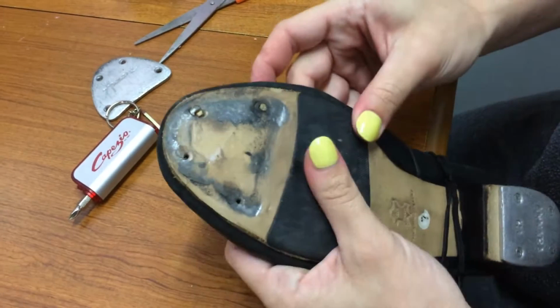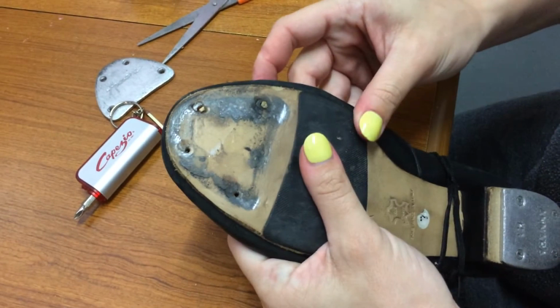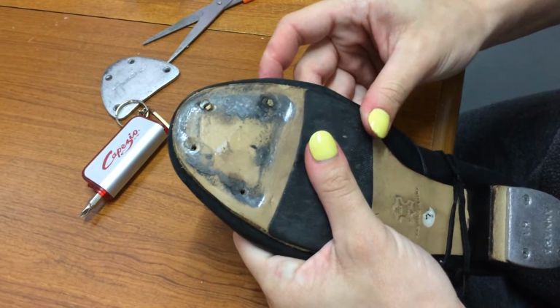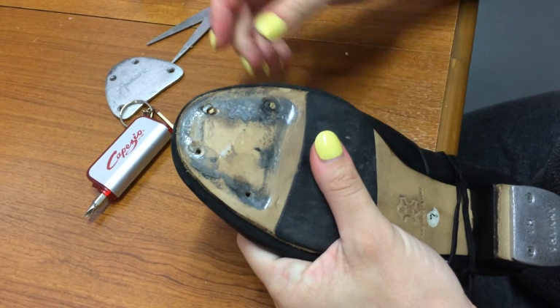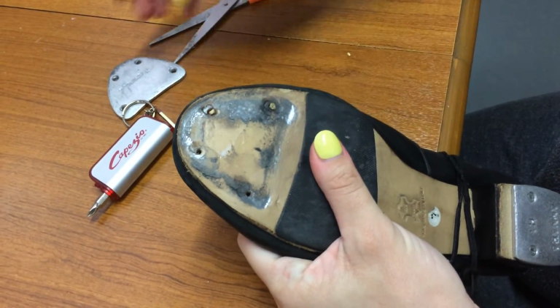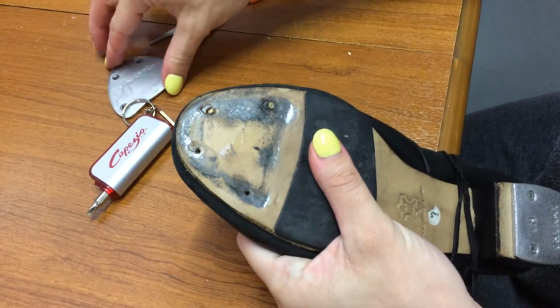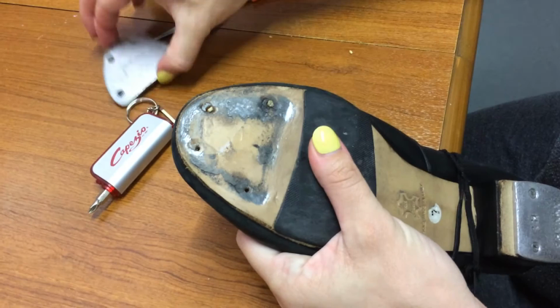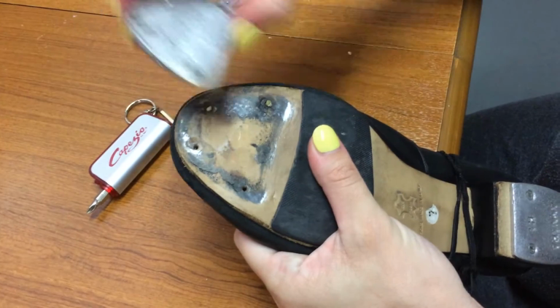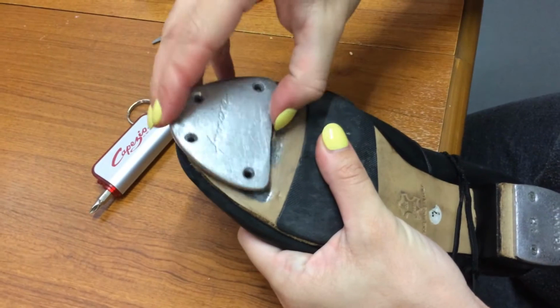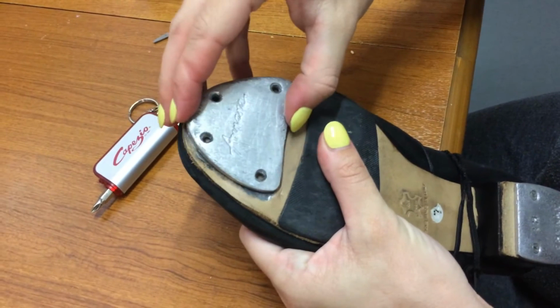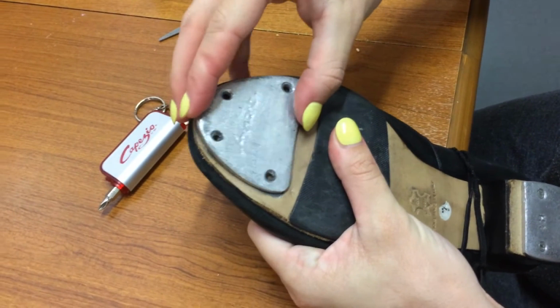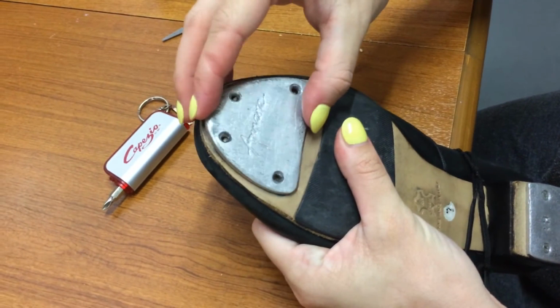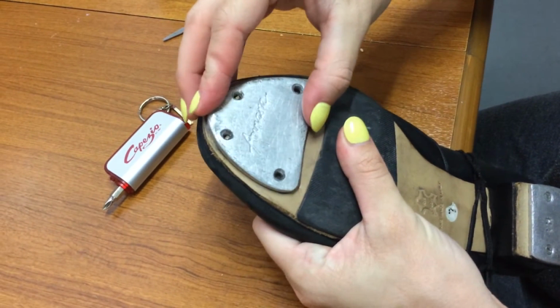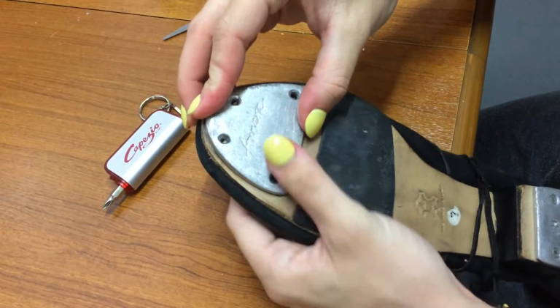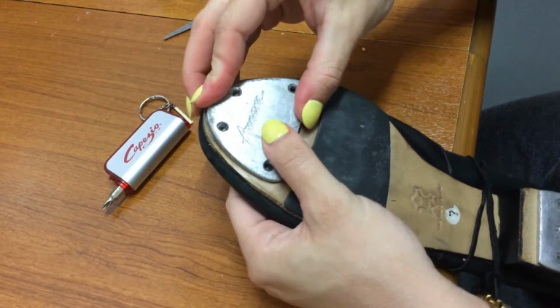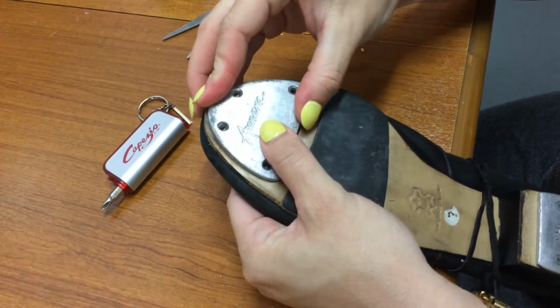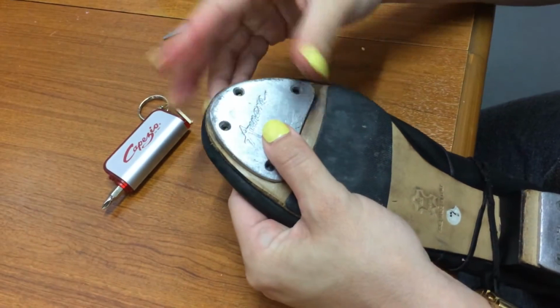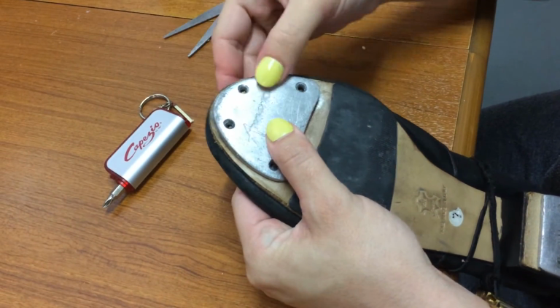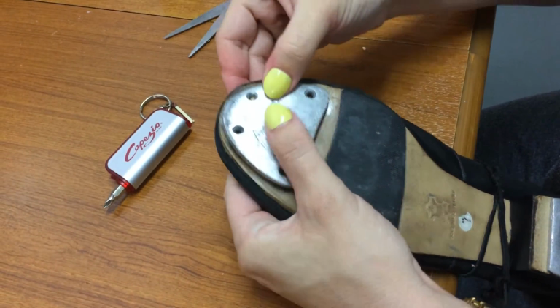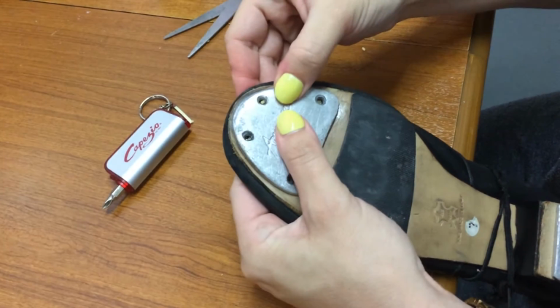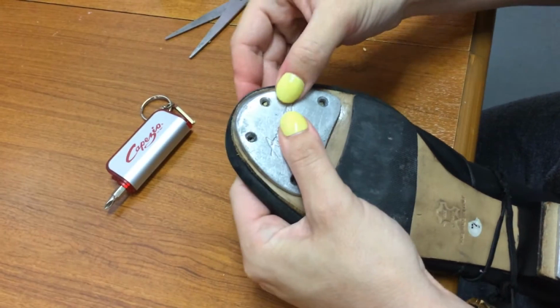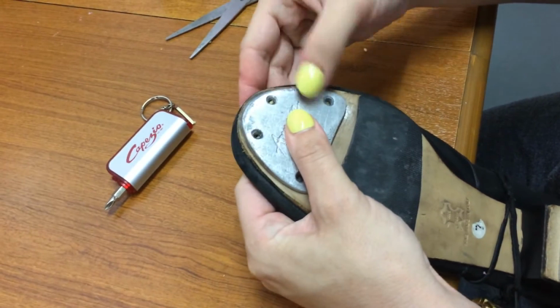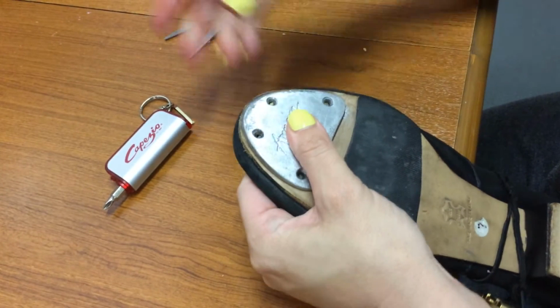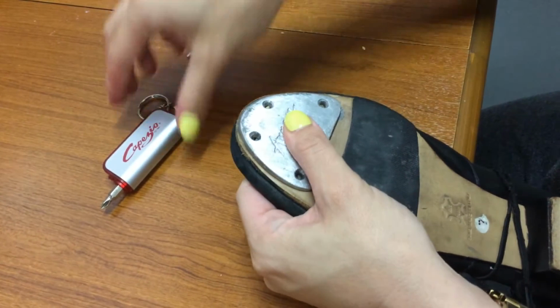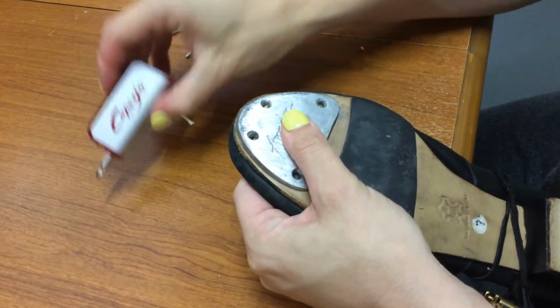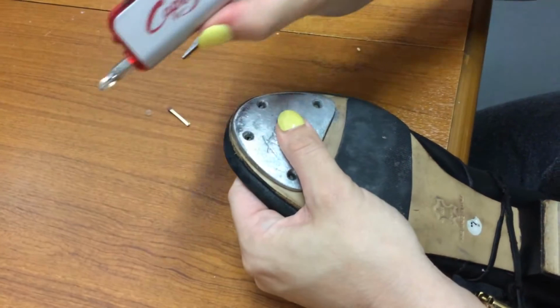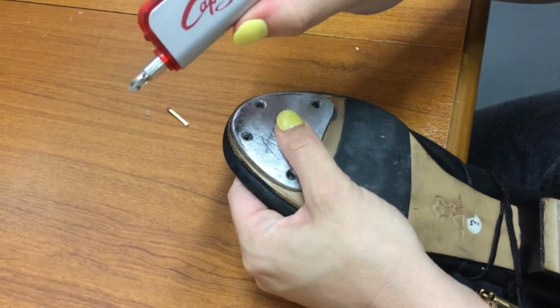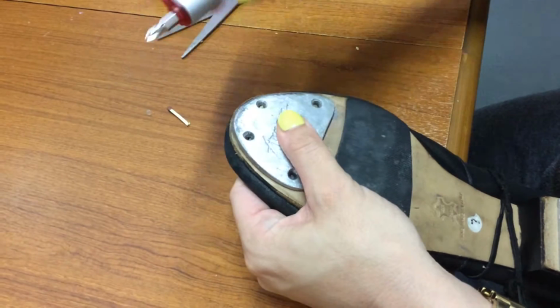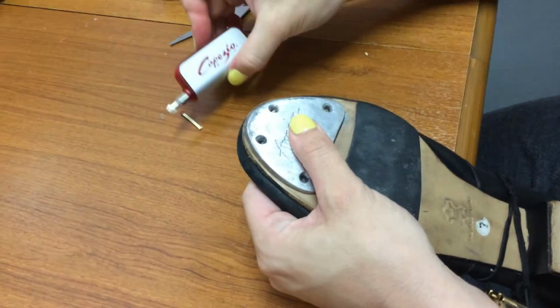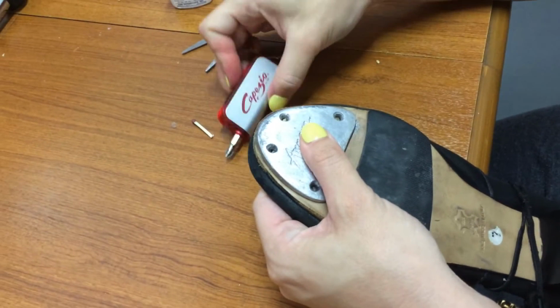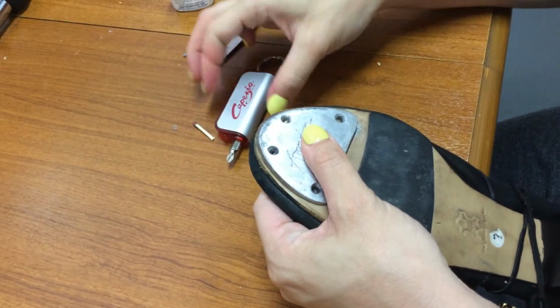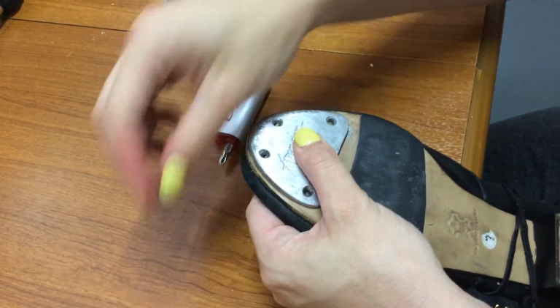Once that's complete, you can simply screw on the new screw using your handy Capizio tap tool.